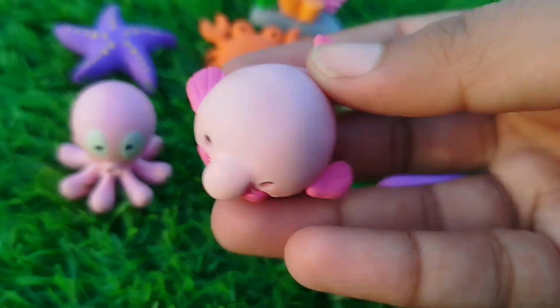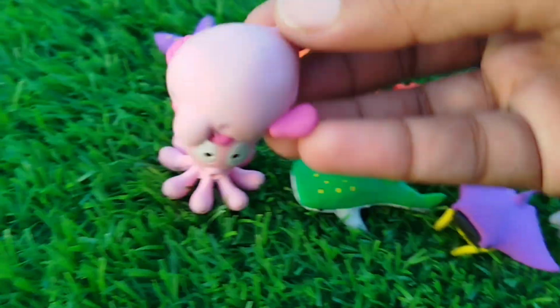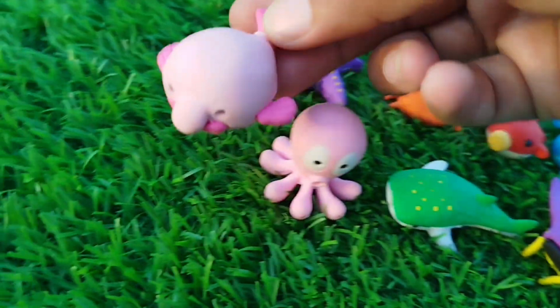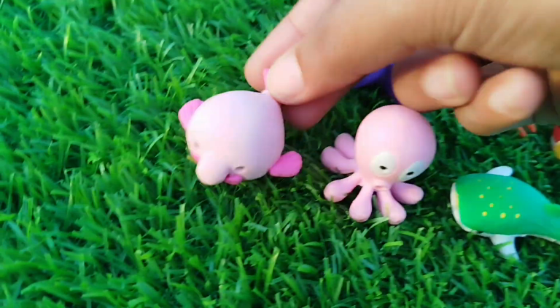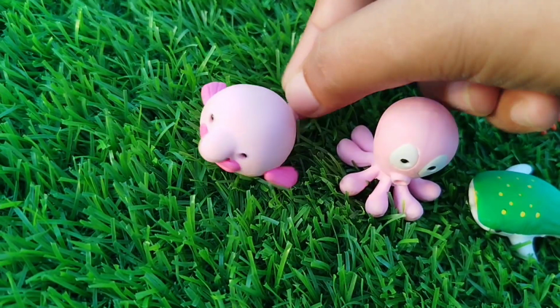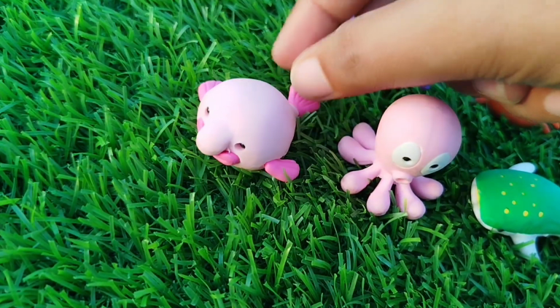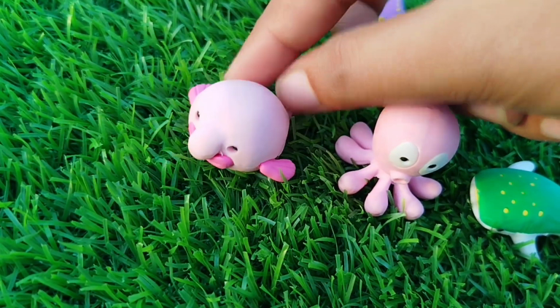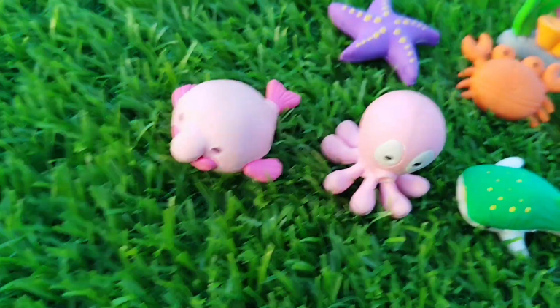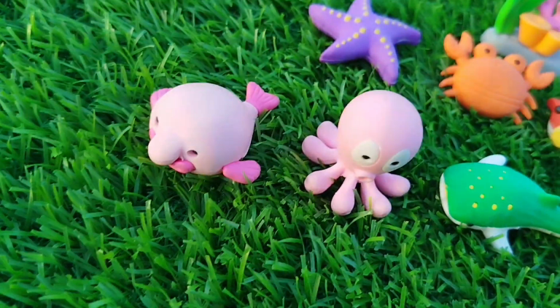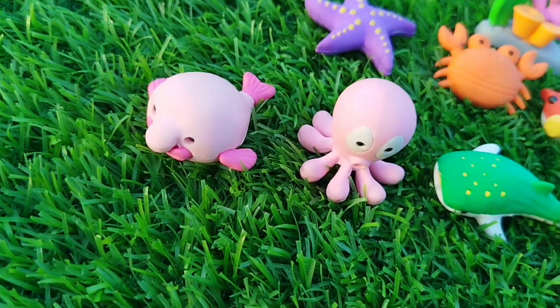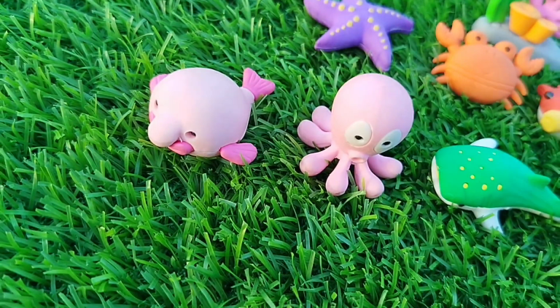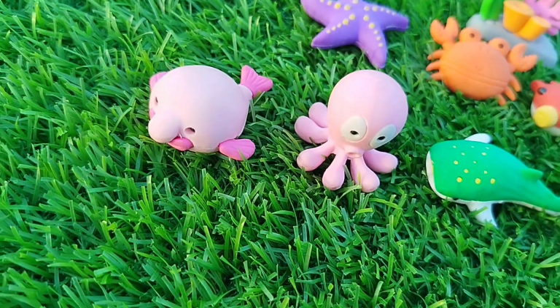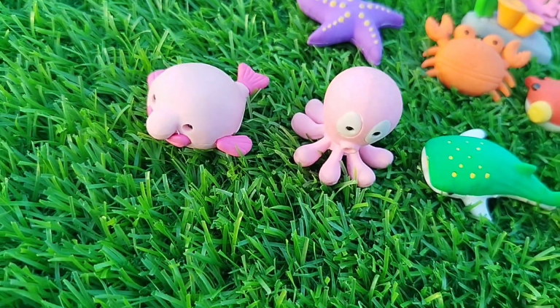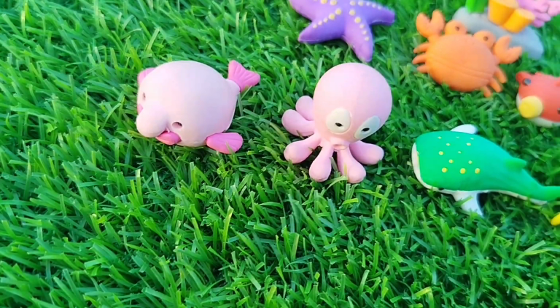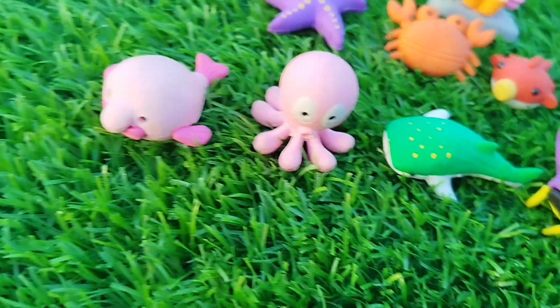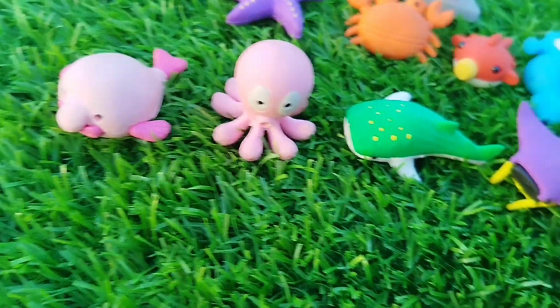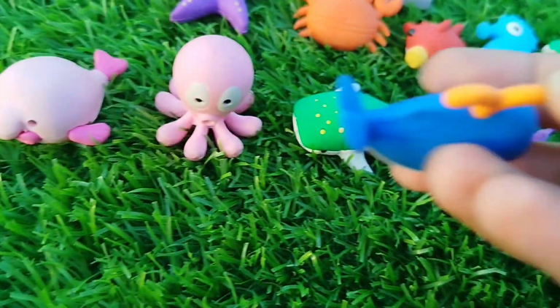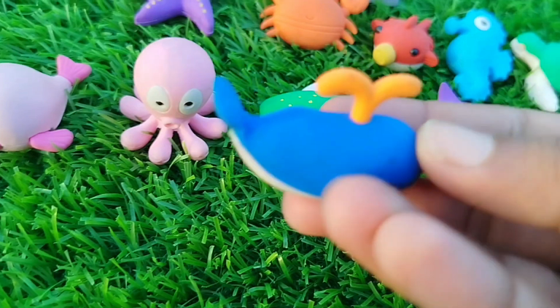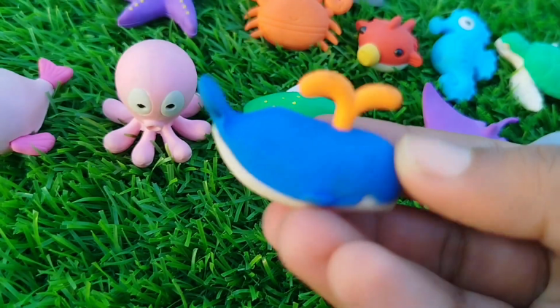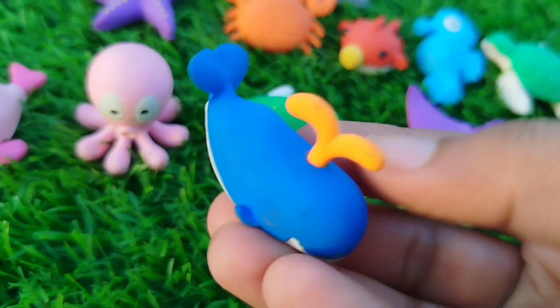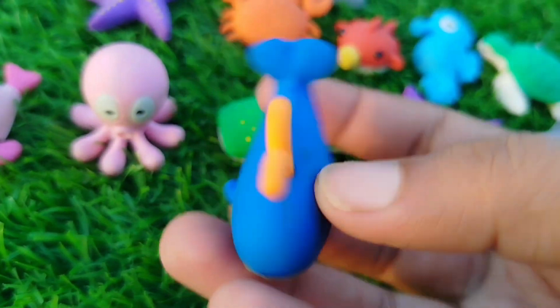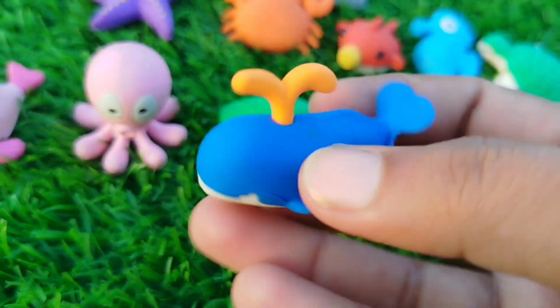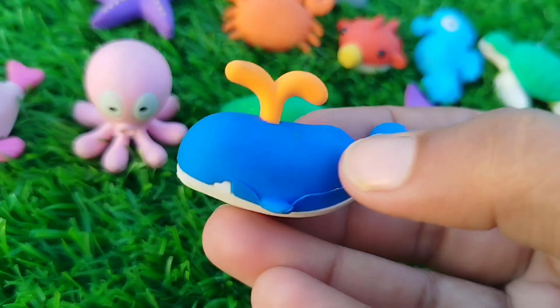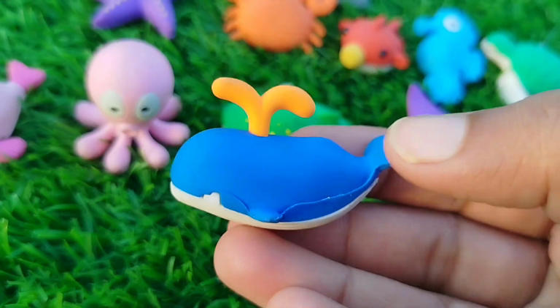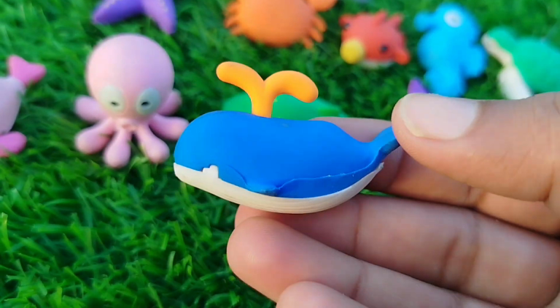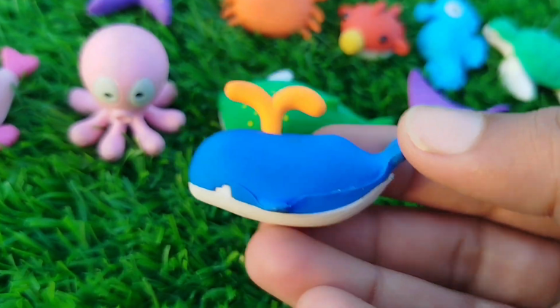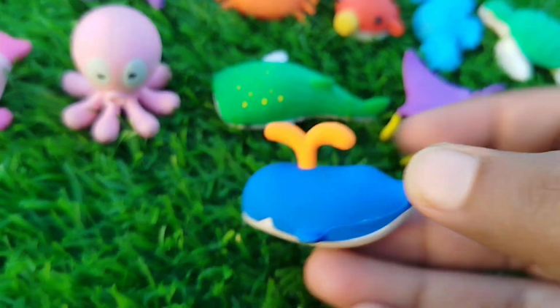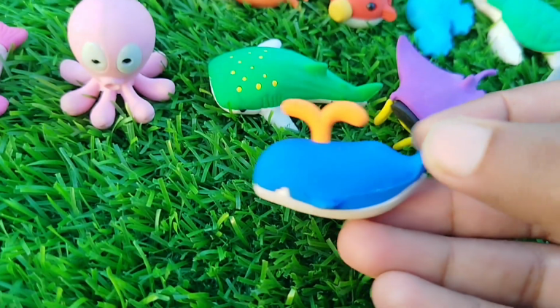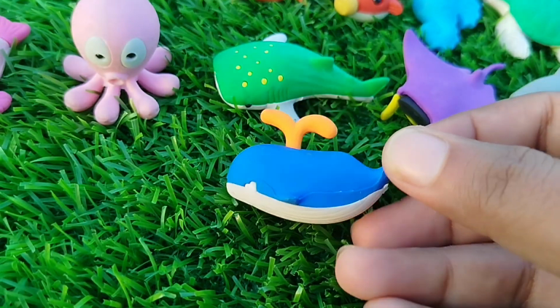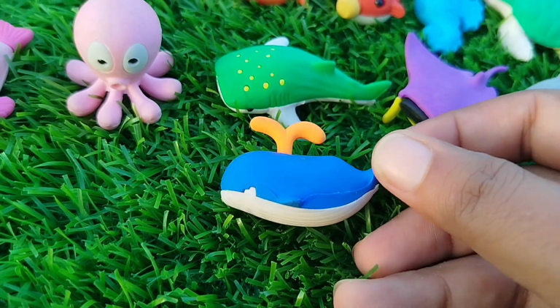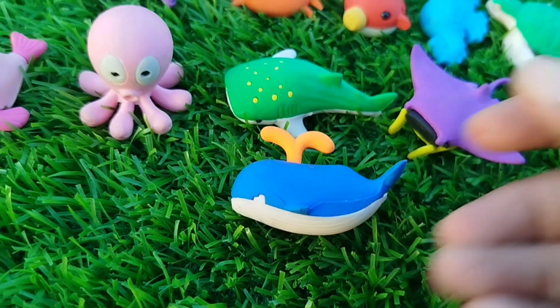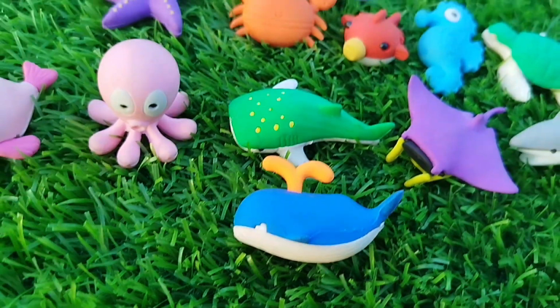Beluga whale. This is a beluga whale. A blue whale. This is a blue whale.